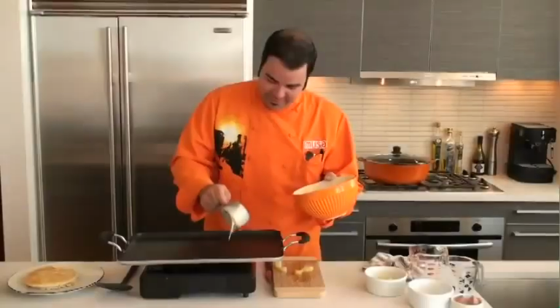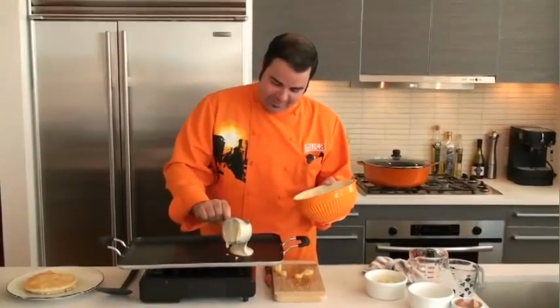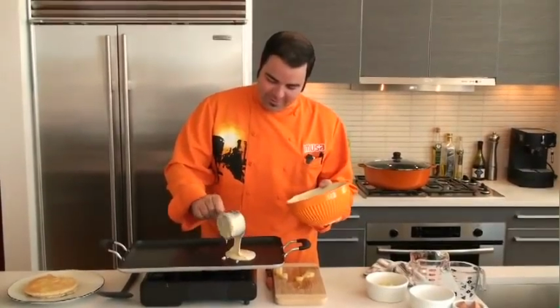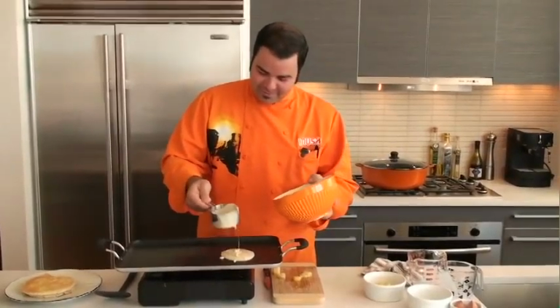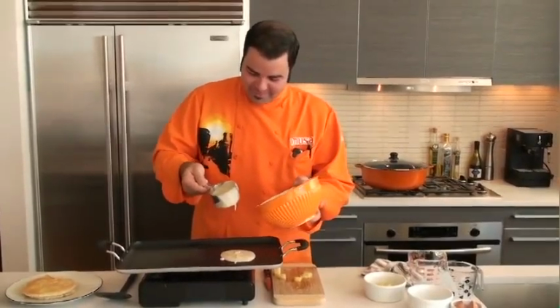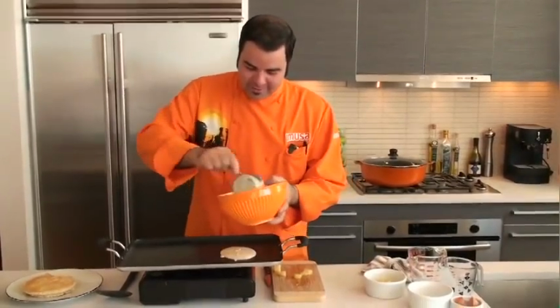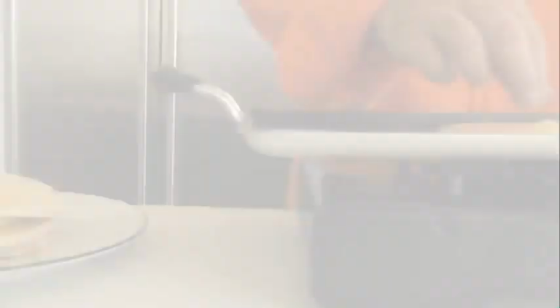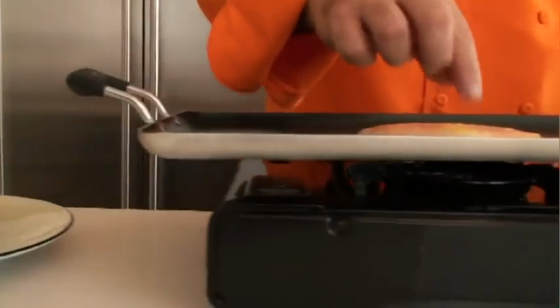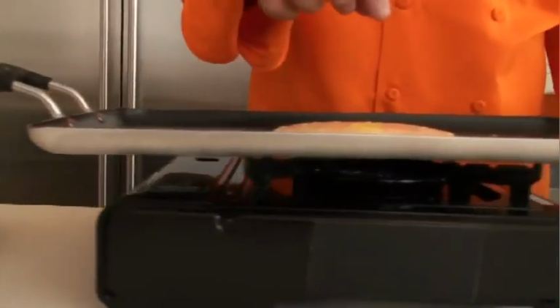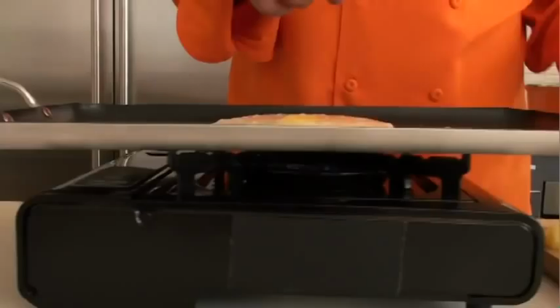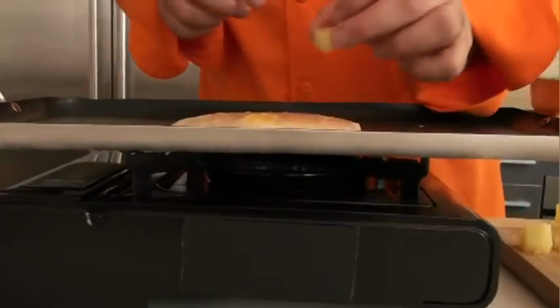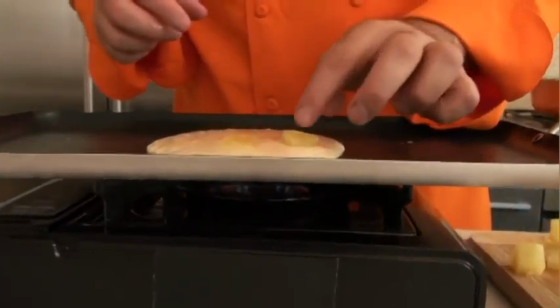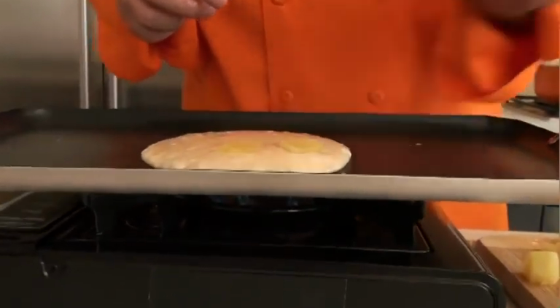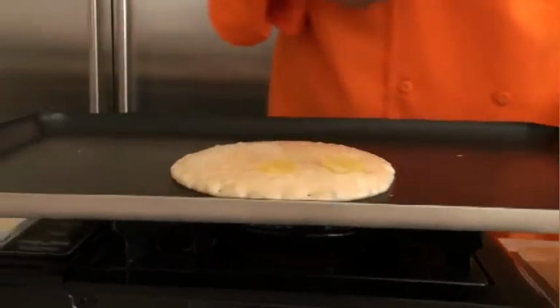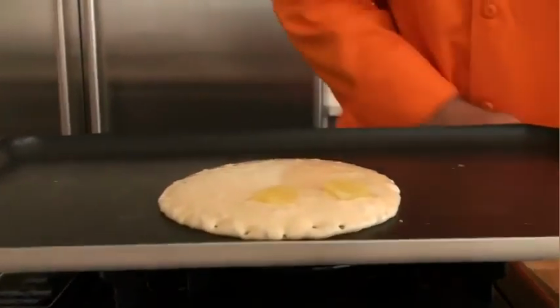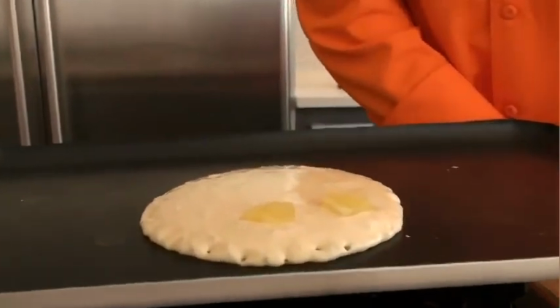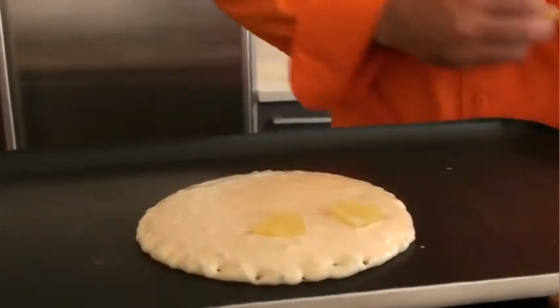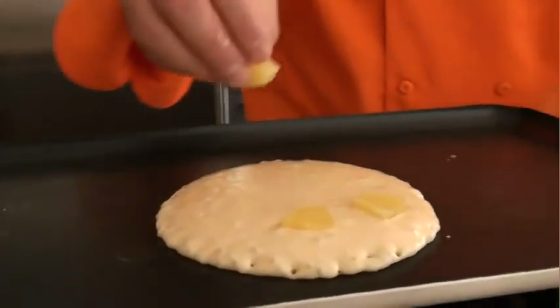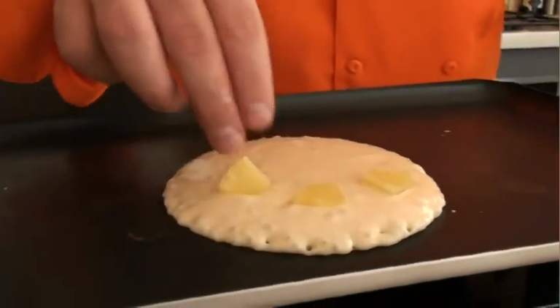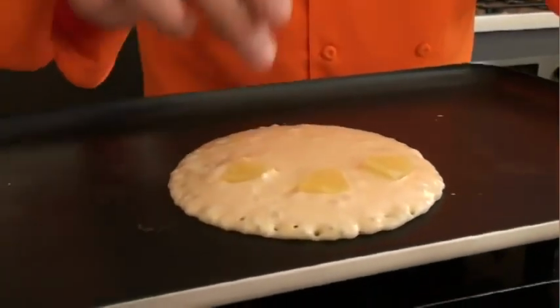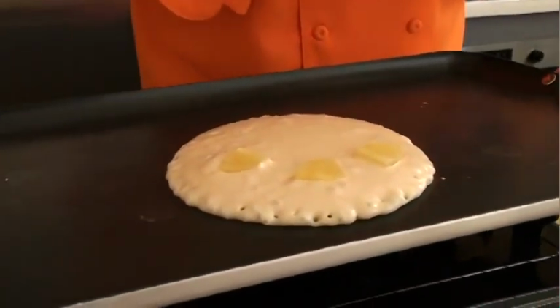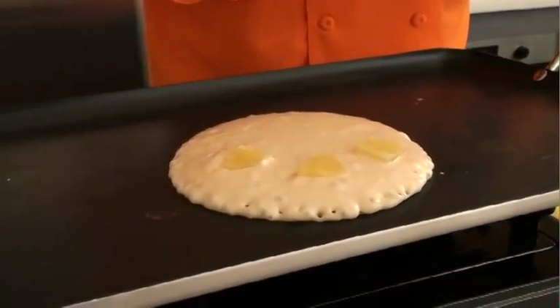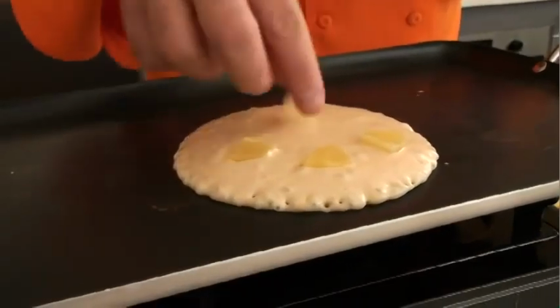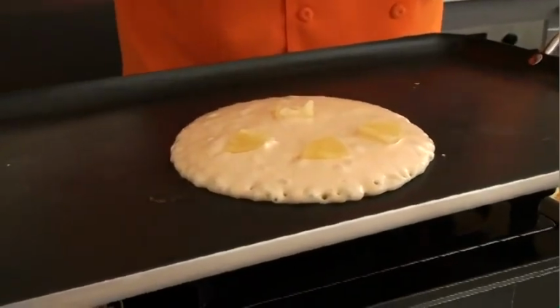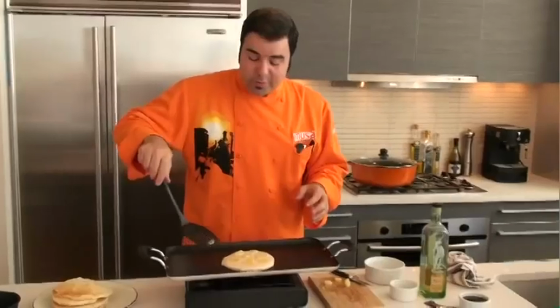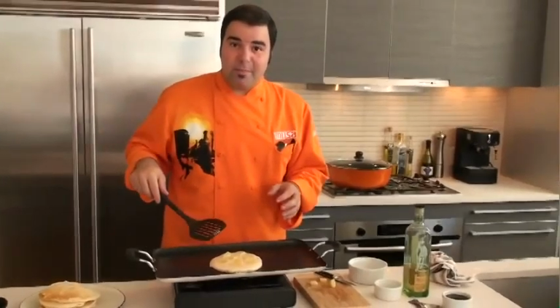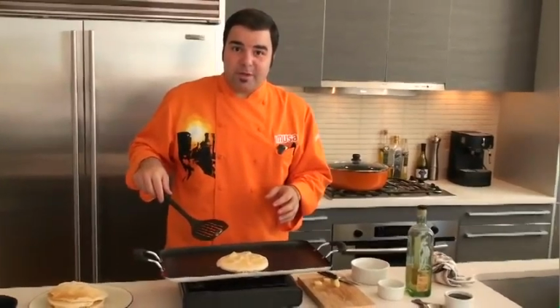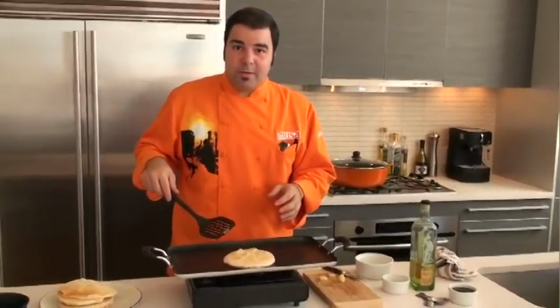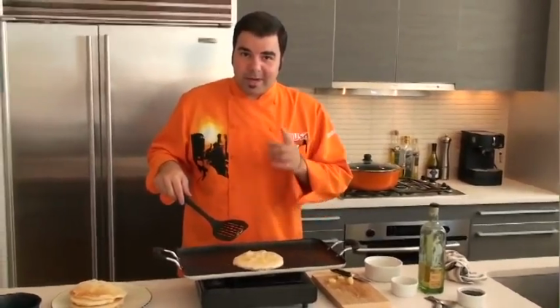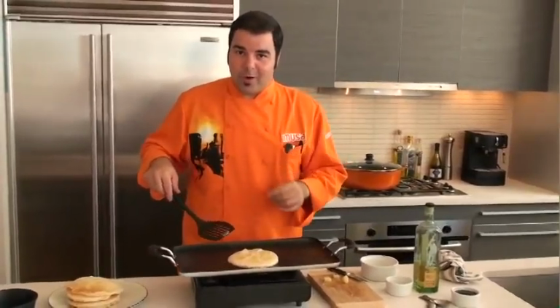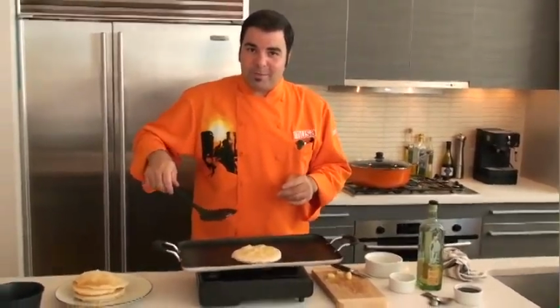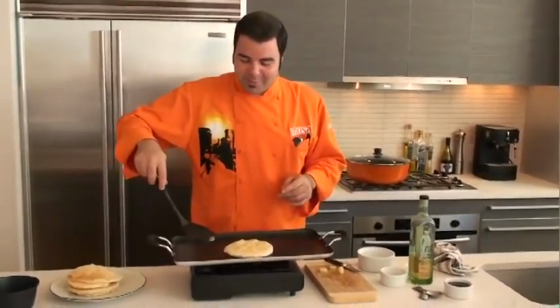Pour about a cup of batter on the Imusa griddle under low heat. Then gently place the slices of pineapple on the pancakes. And for these pancakes, of course we need some maple syrup, but I've got a great recipe for that too.